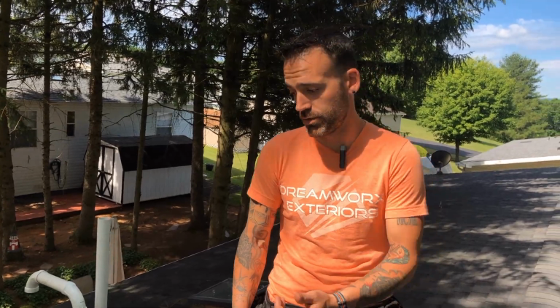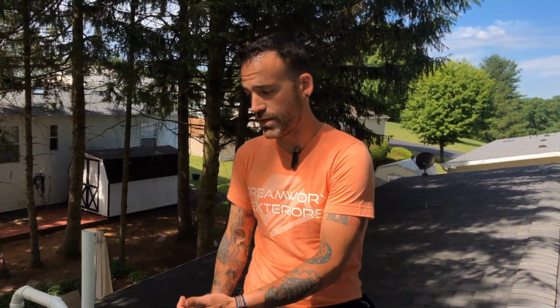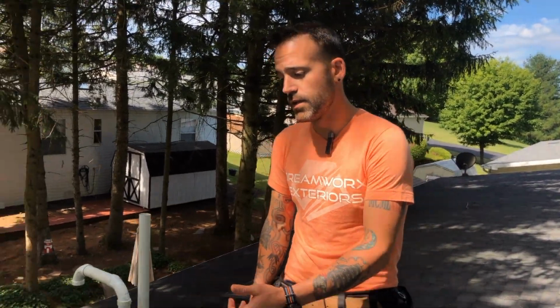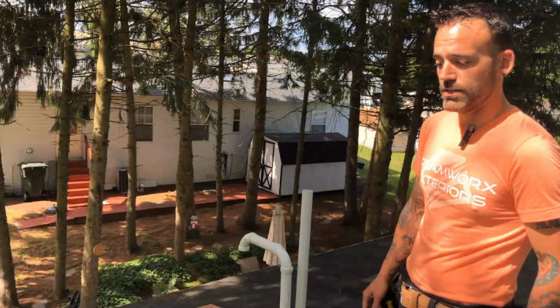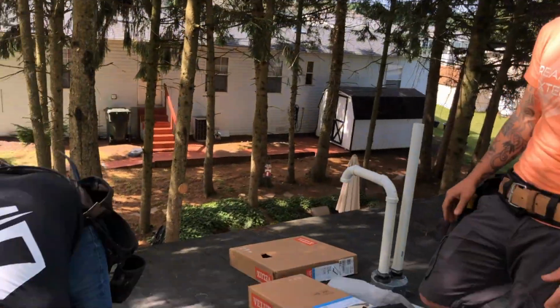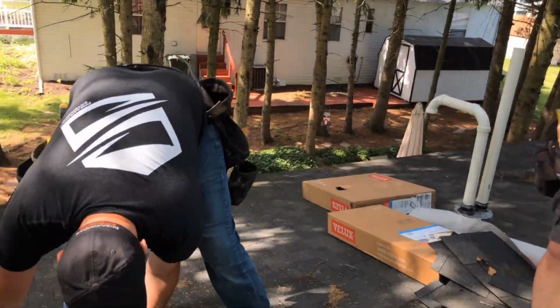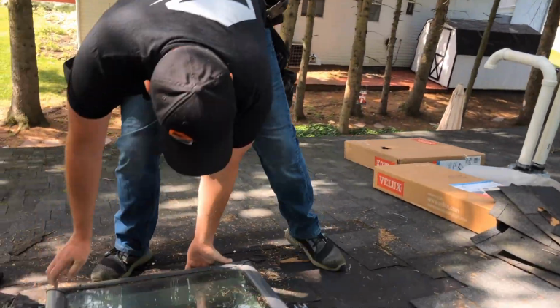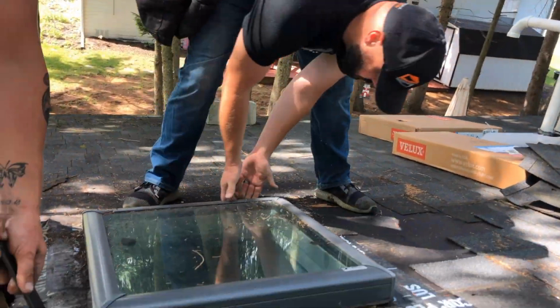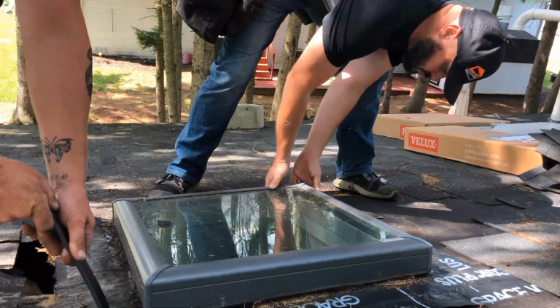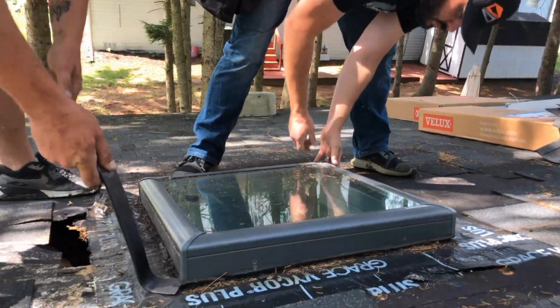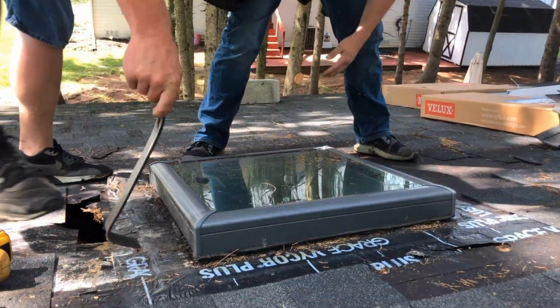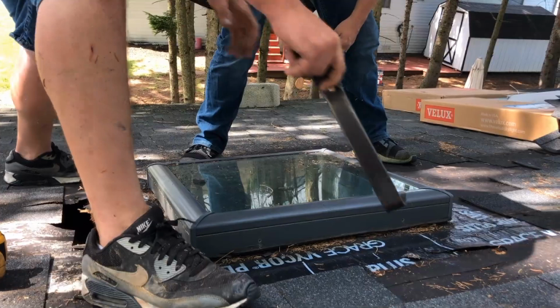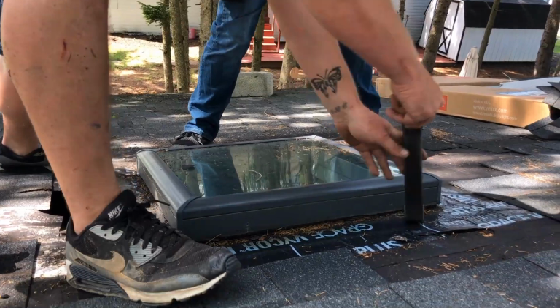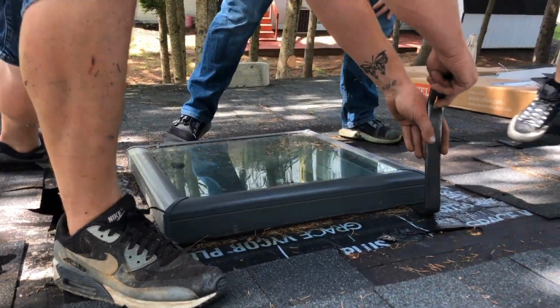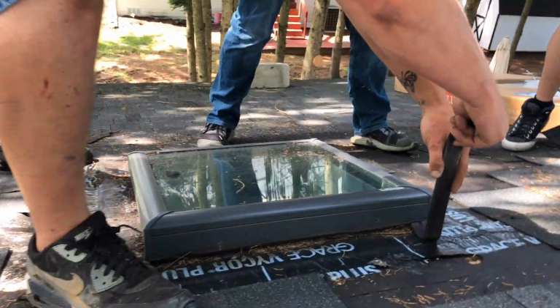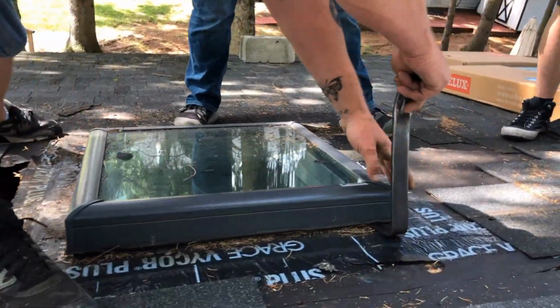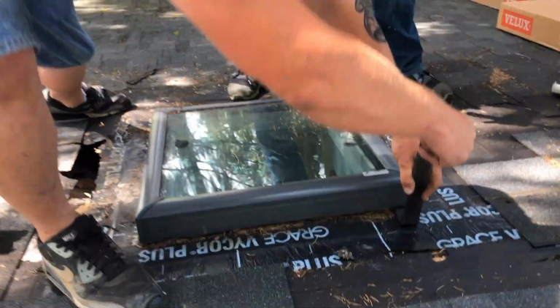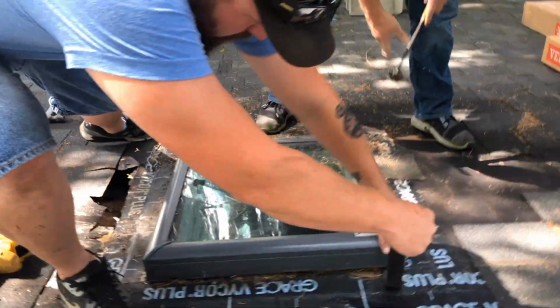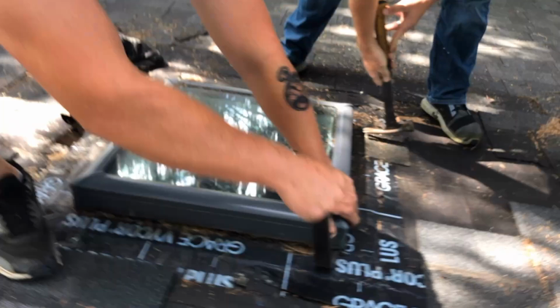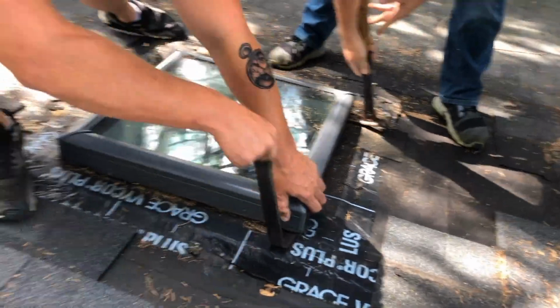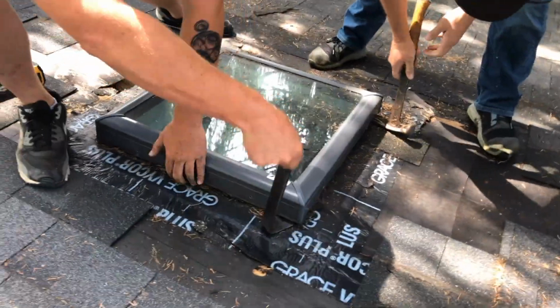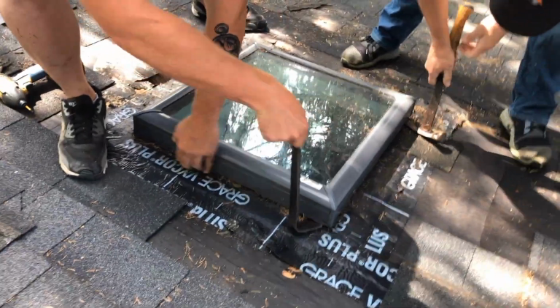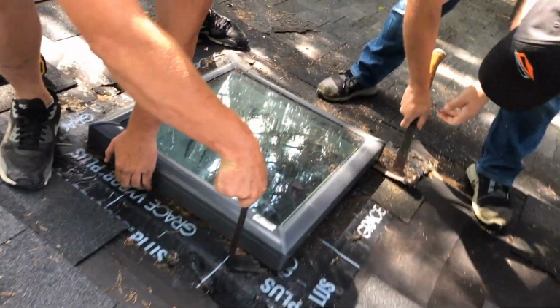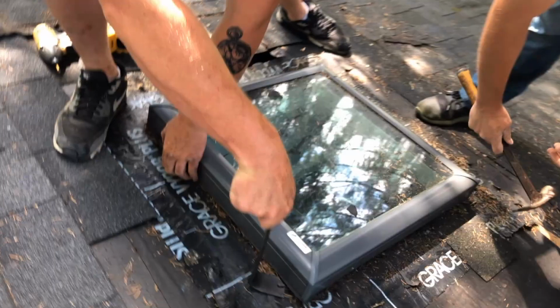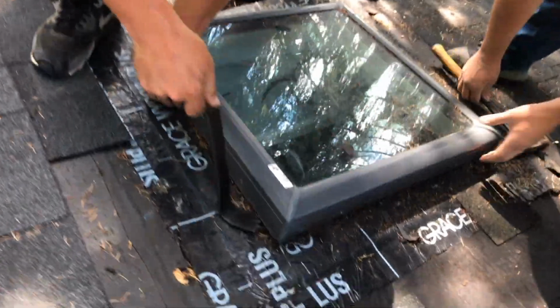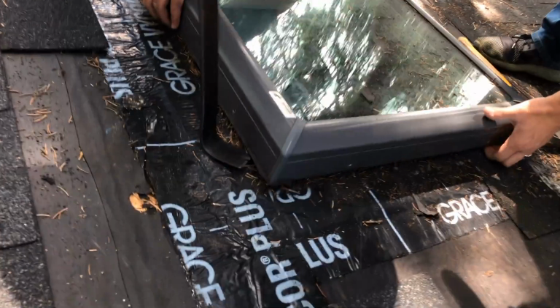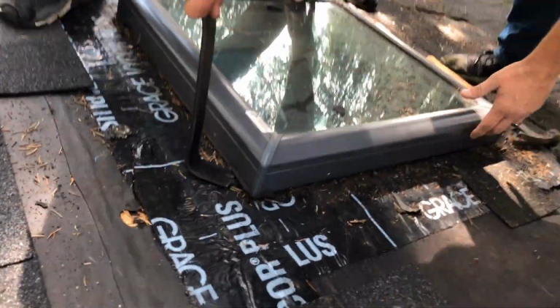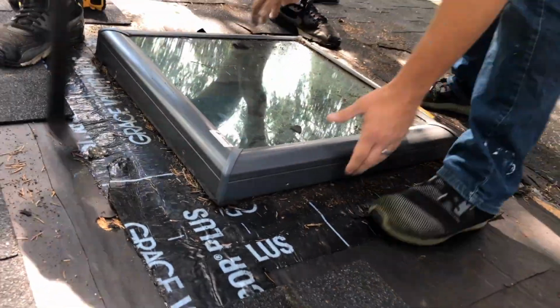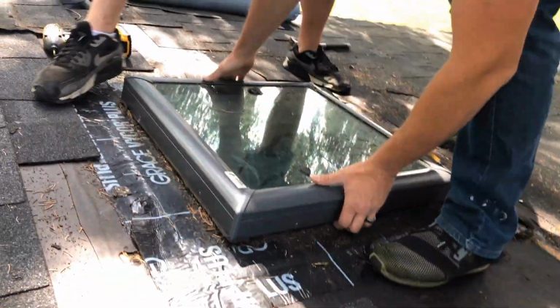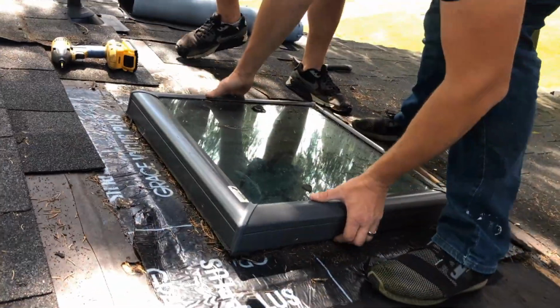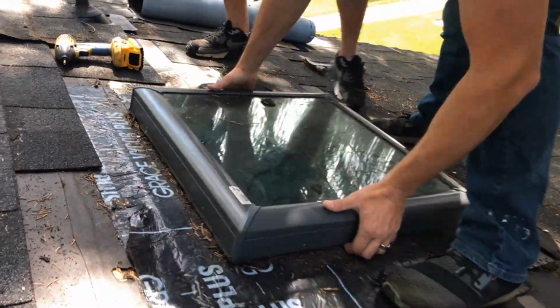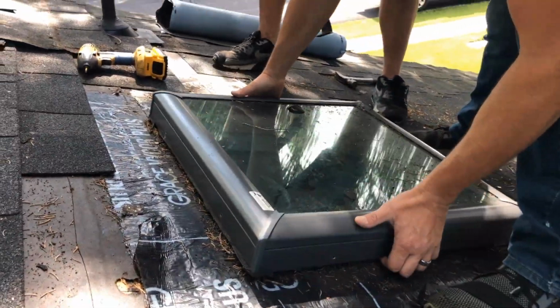What we're doing here today is actually just pulling the entire thing out. Instead of trying to caulk it or trying to reflash it, we're going to totally replace the entire skylight and make sure that it's done properly, so that this customer is set for the rest of the life of this roof.